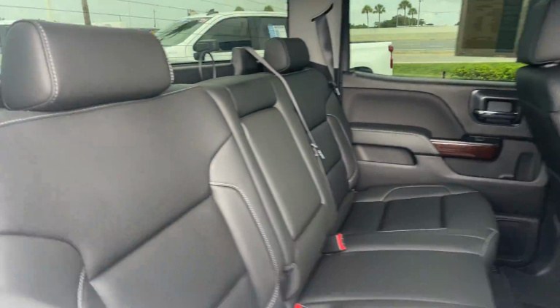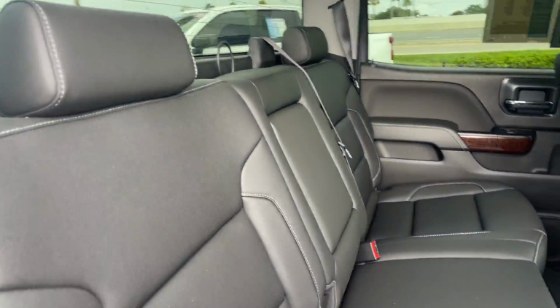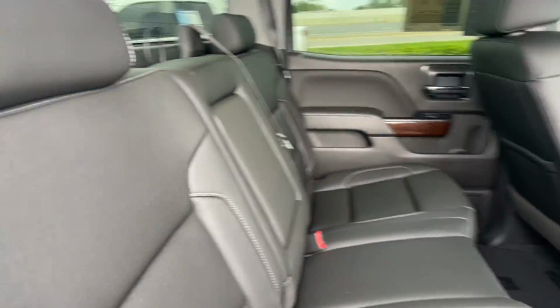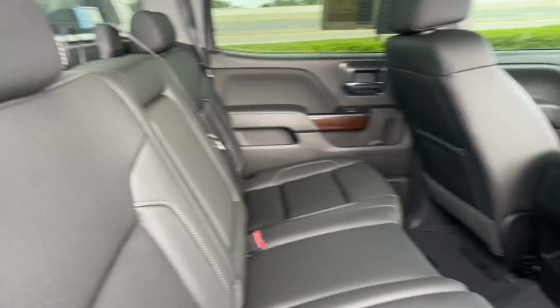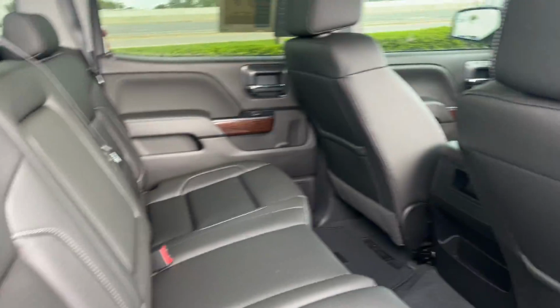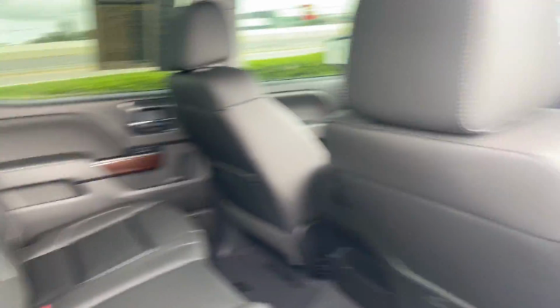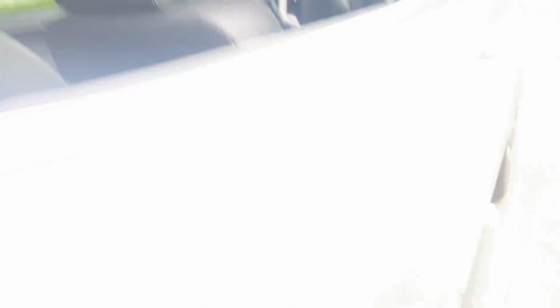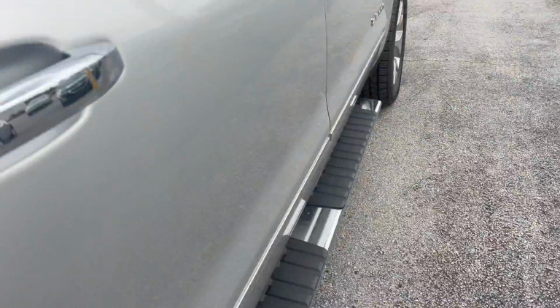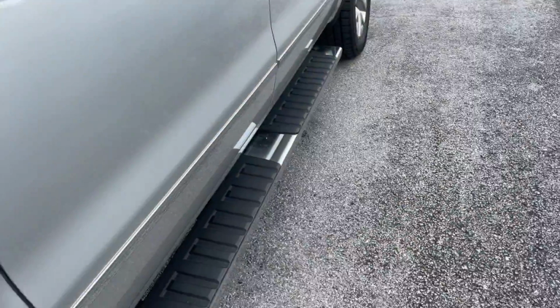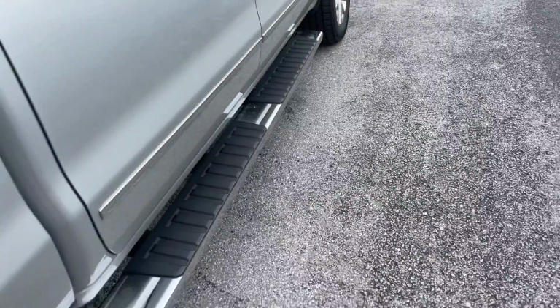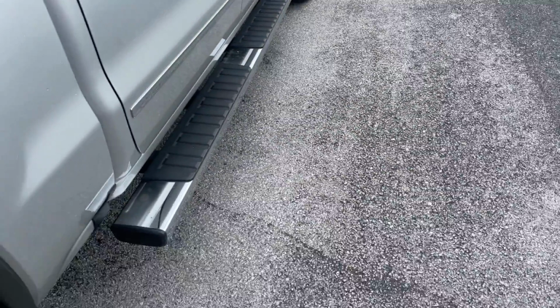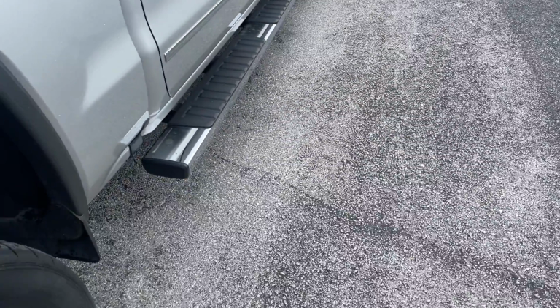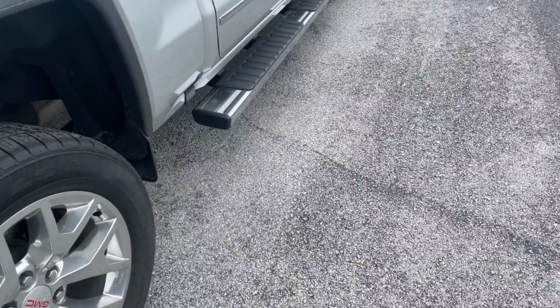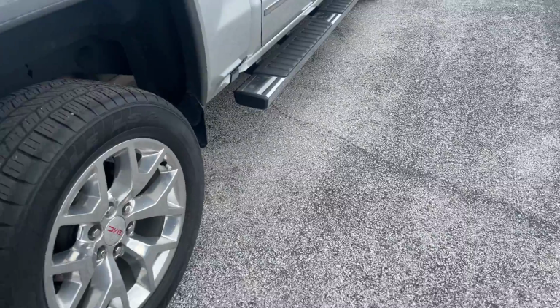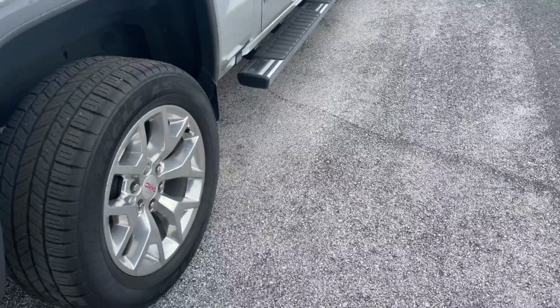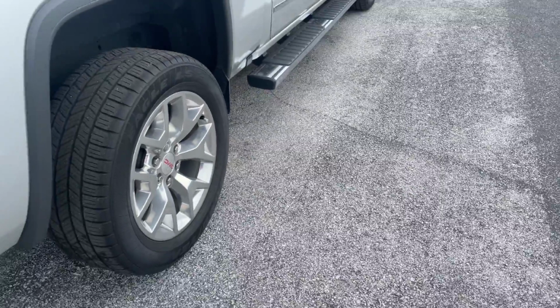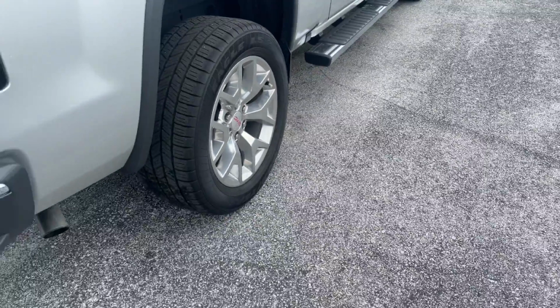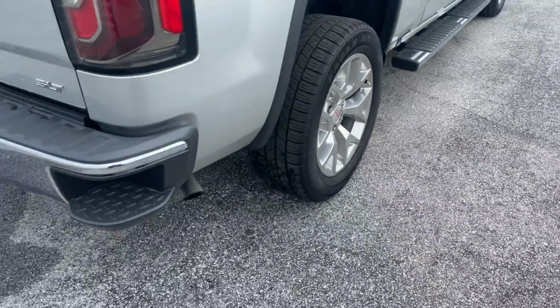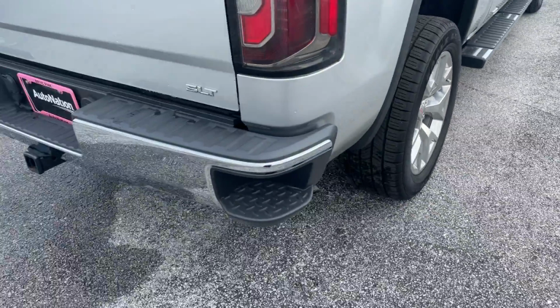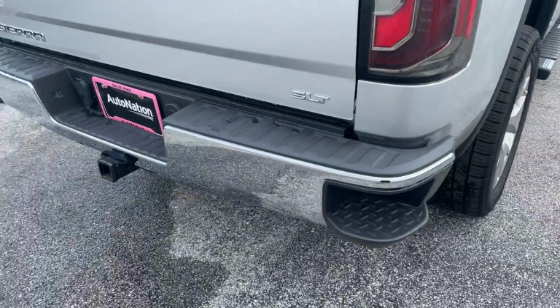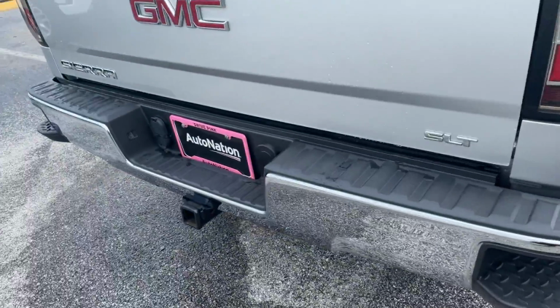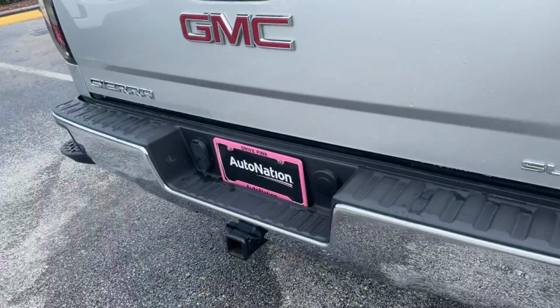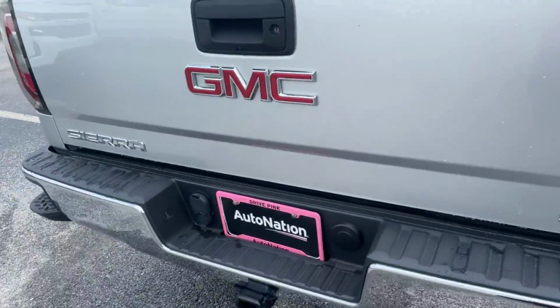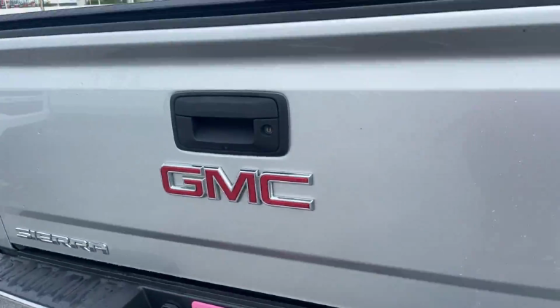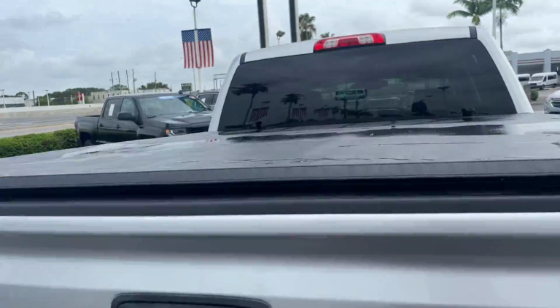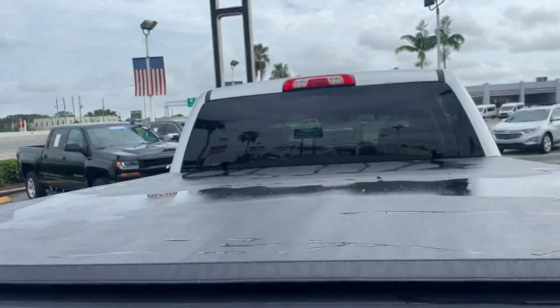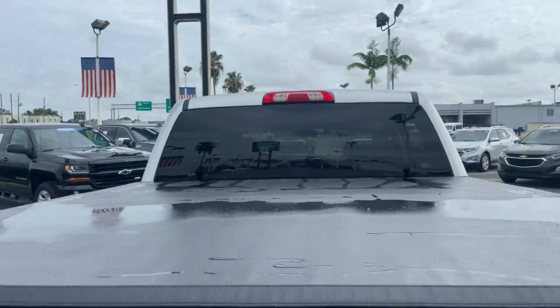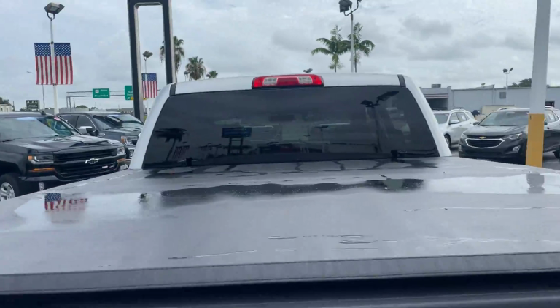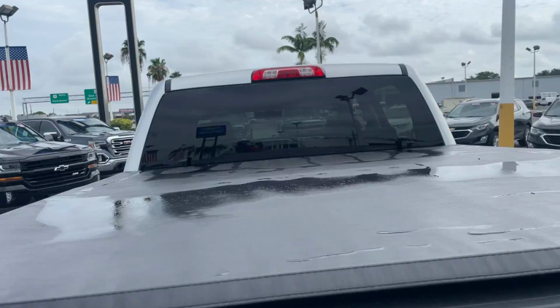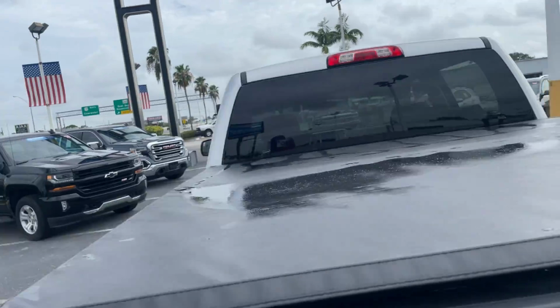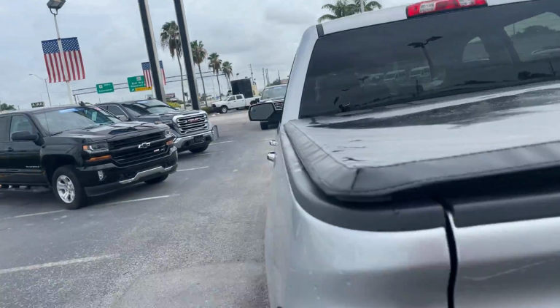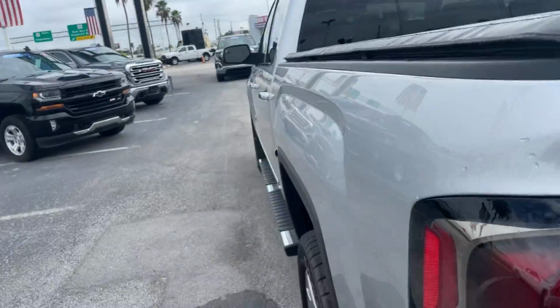There's a look at the rear seat. The exterior features running boards, aluminum wheels, receiver hitch, lockable tailgate, tonneau cover, and backup camera.